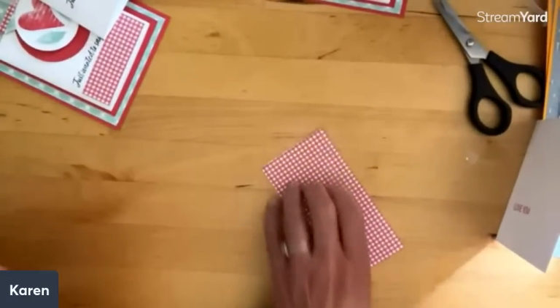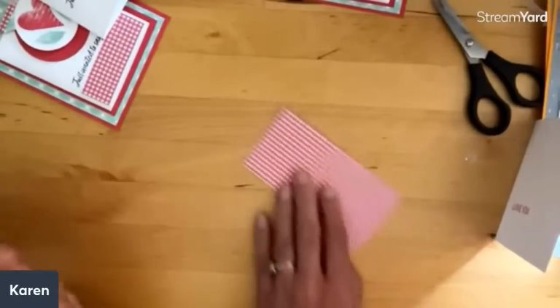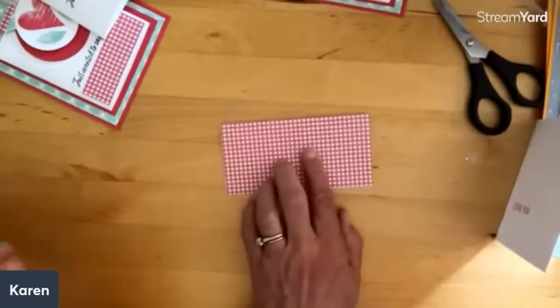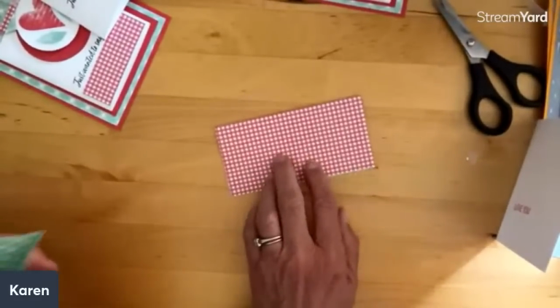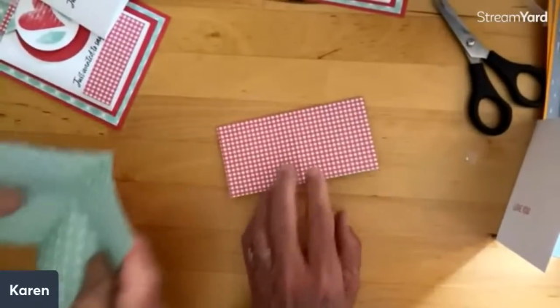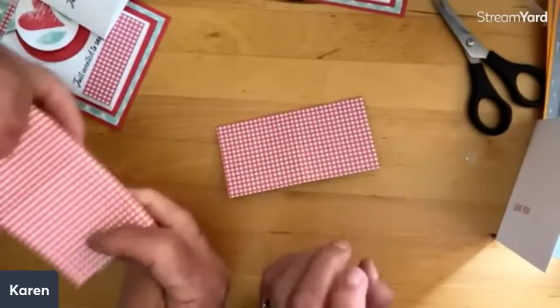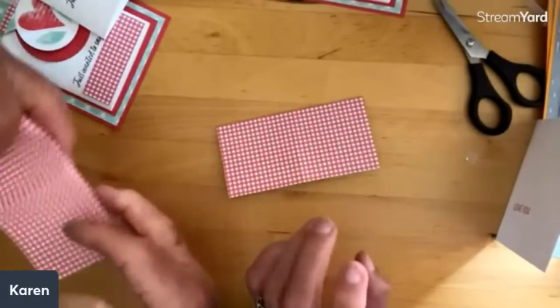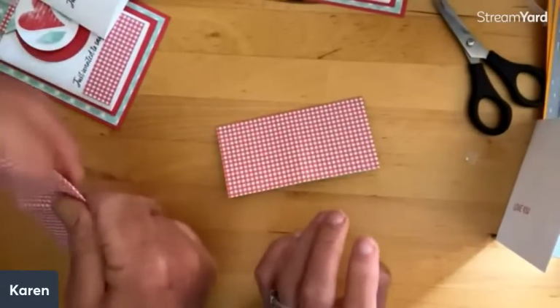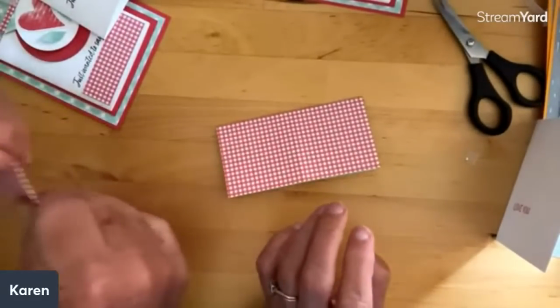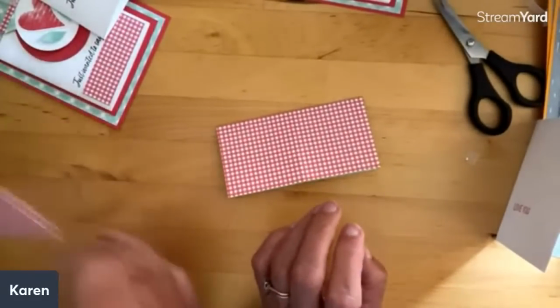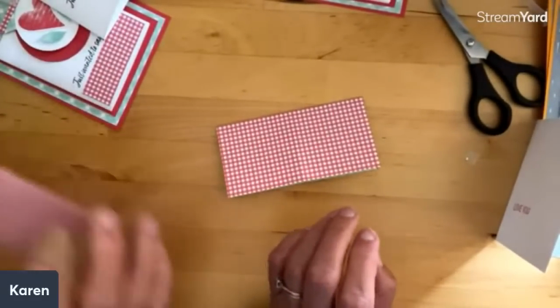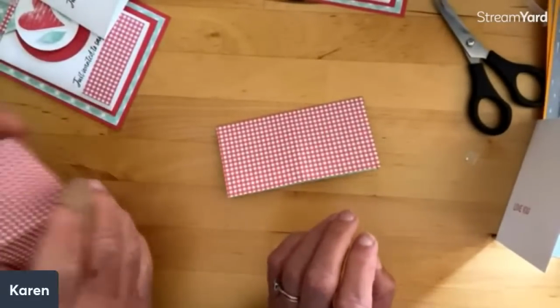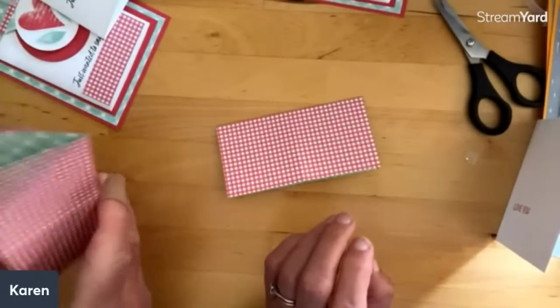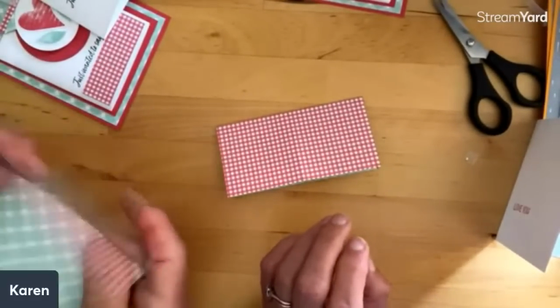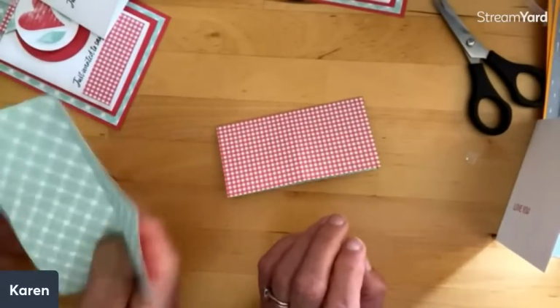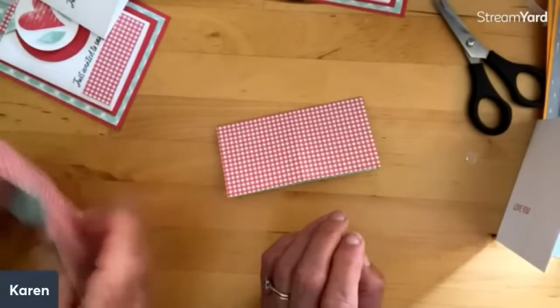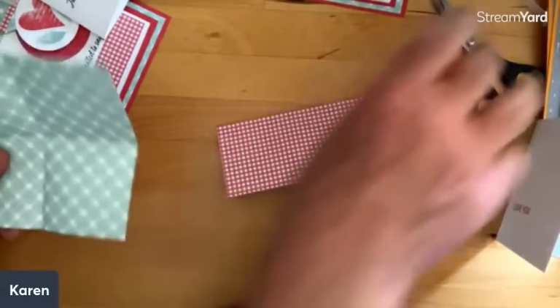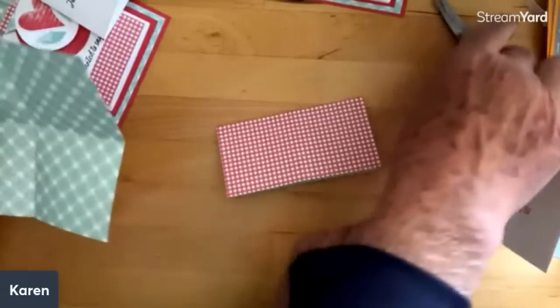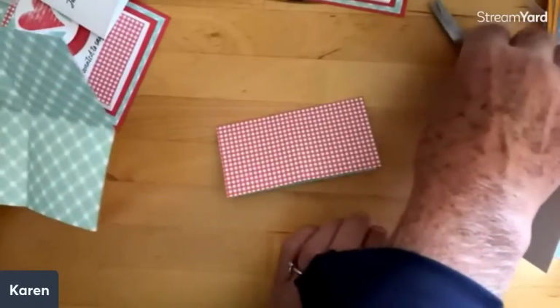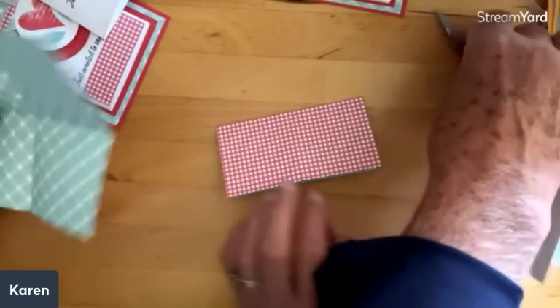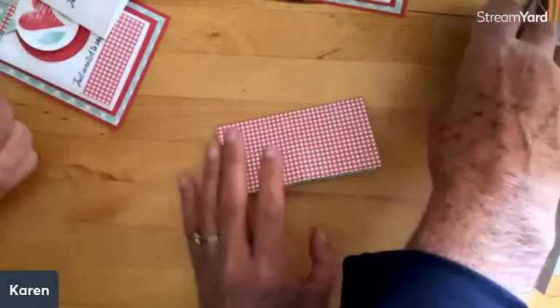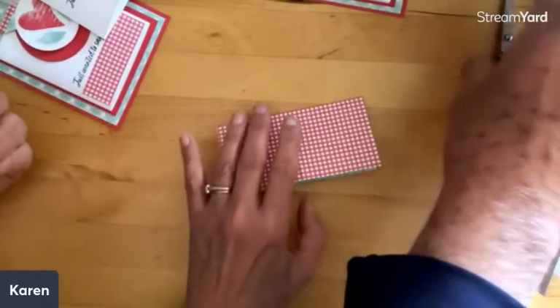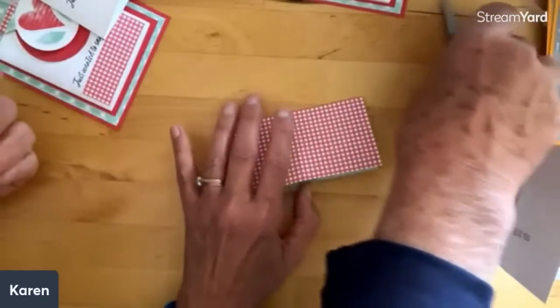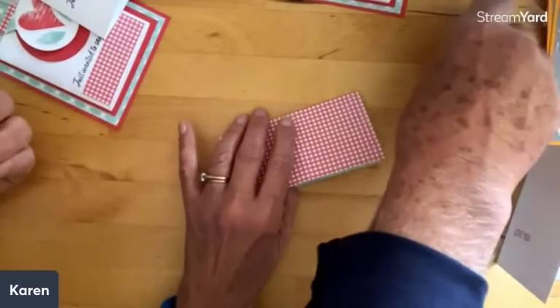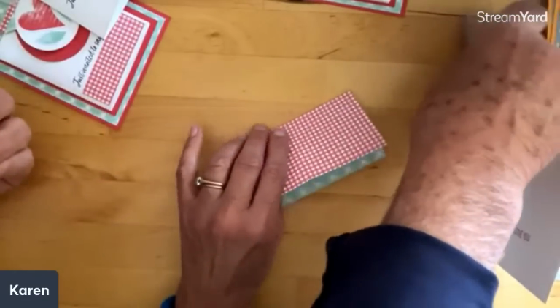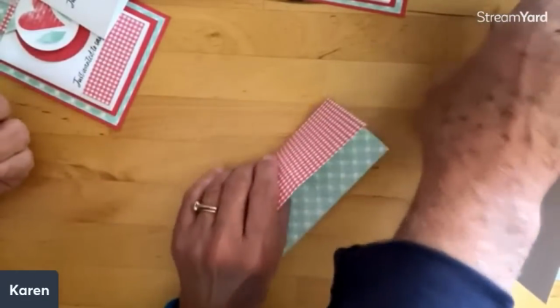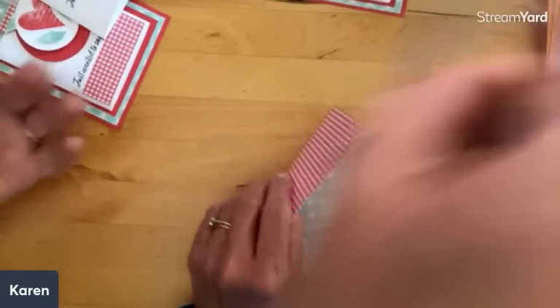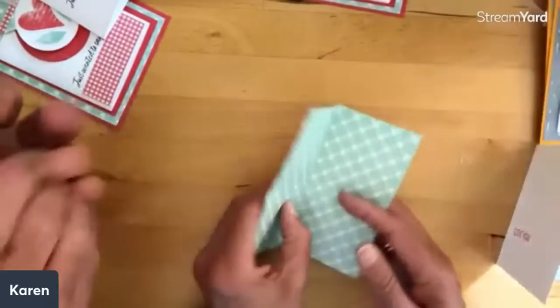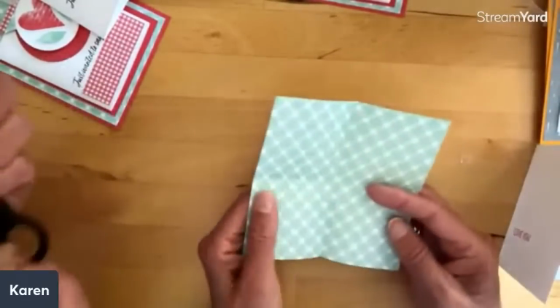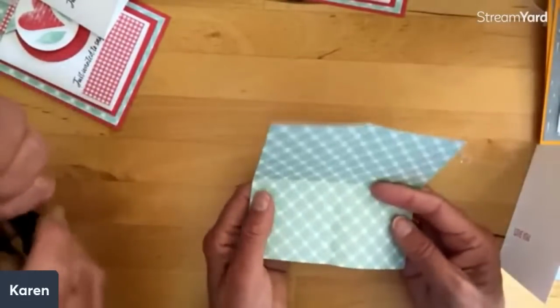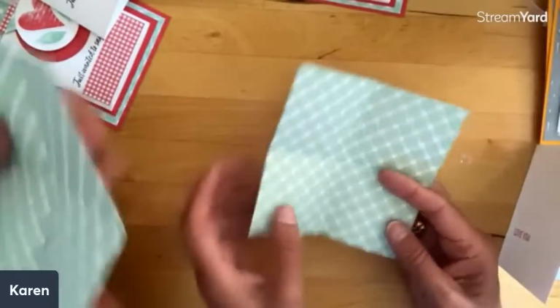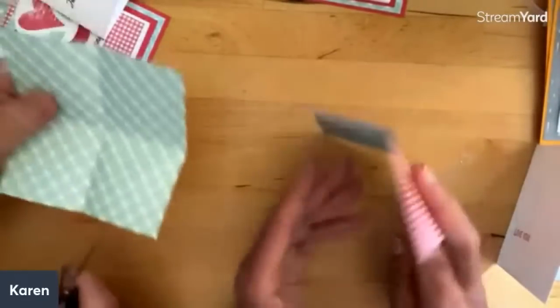I call this a gift in a card — and this would be perfect to put in with a book, or with a gift card for a bookstore, which we love getting. Then Tim is going to cut out a corner.